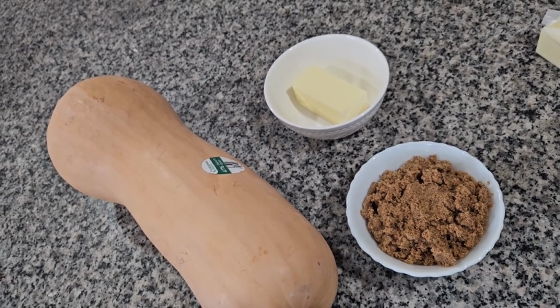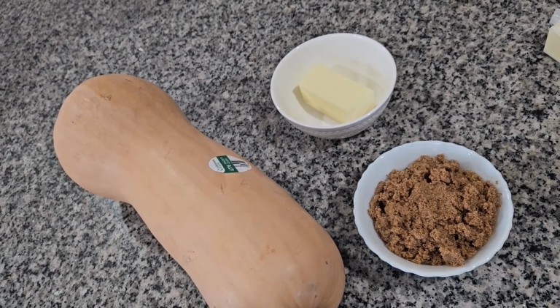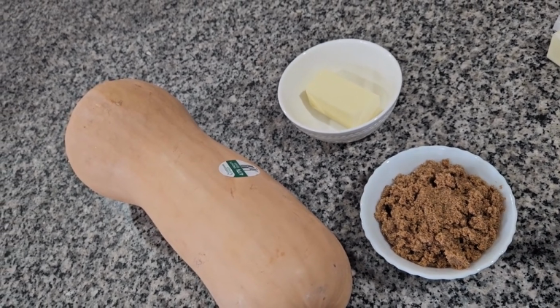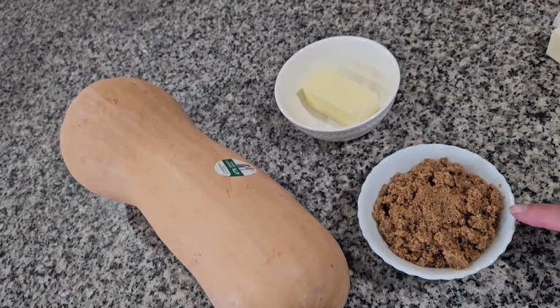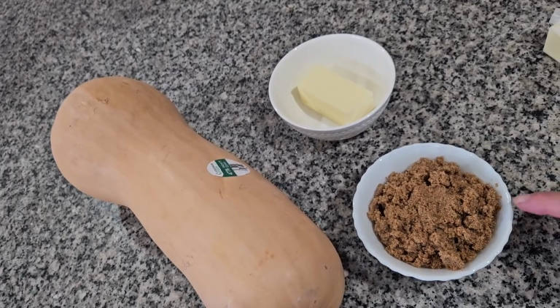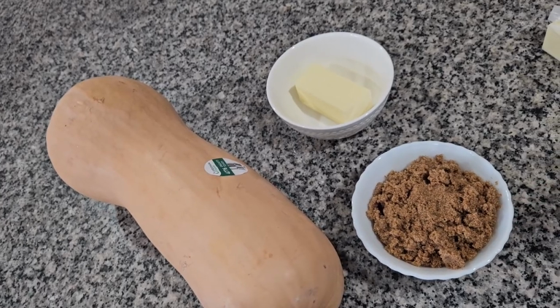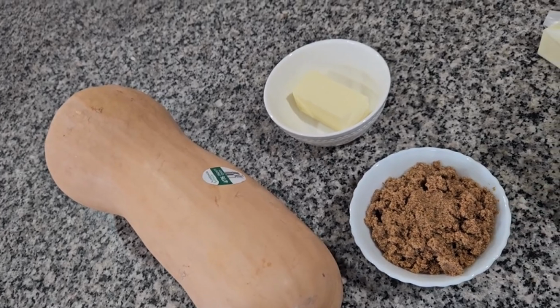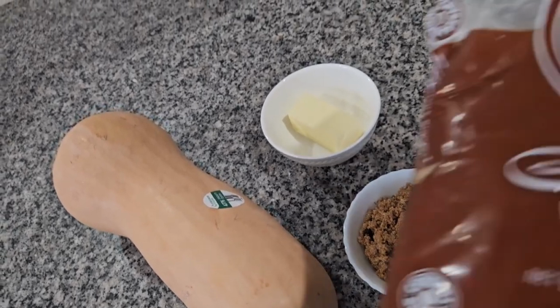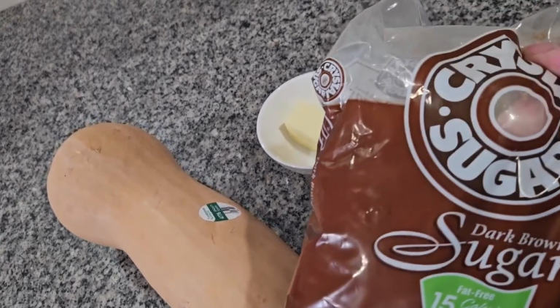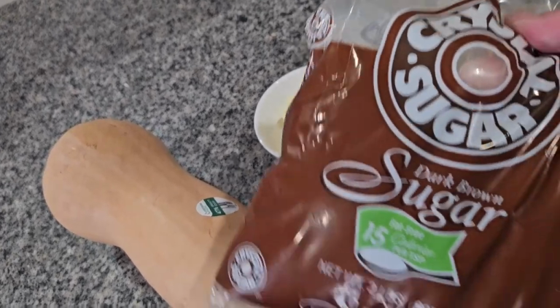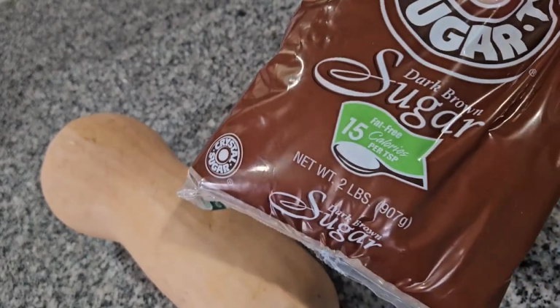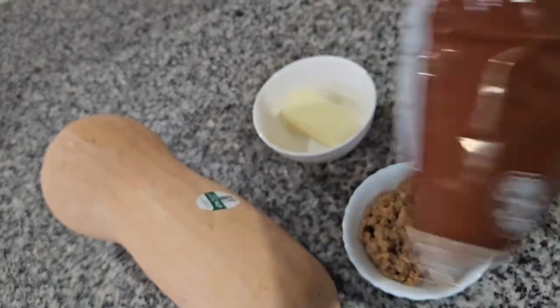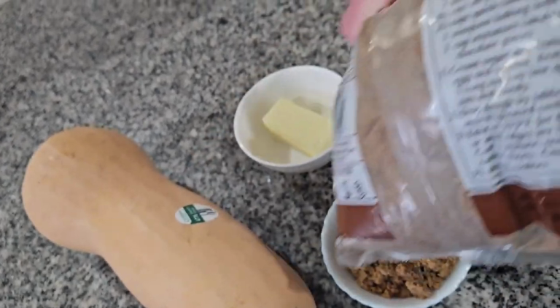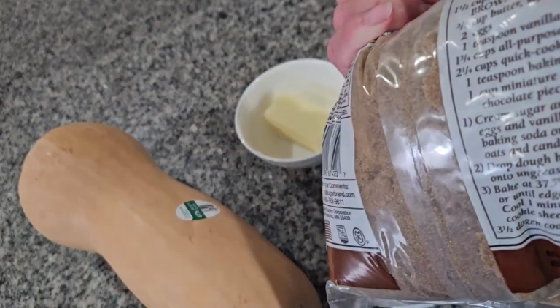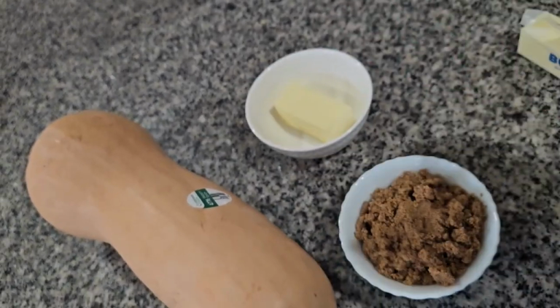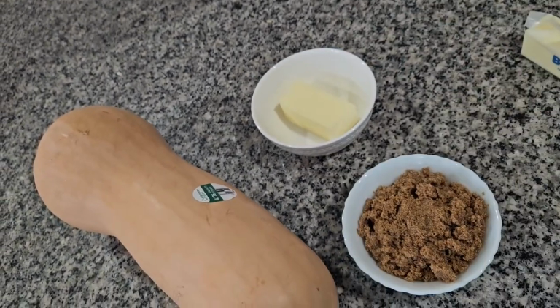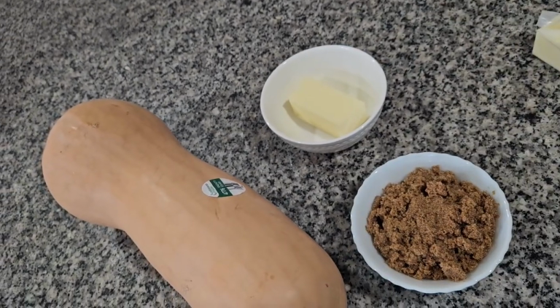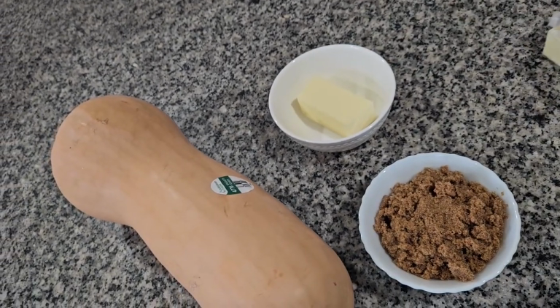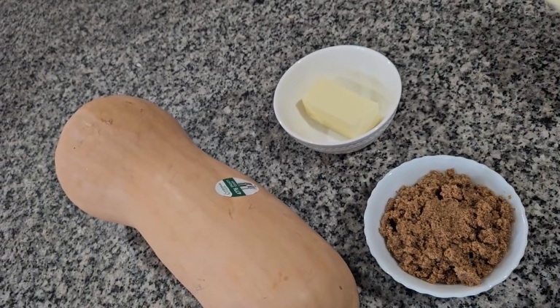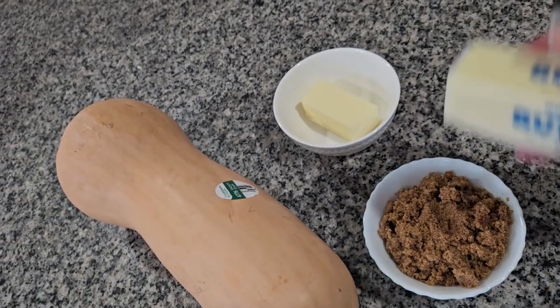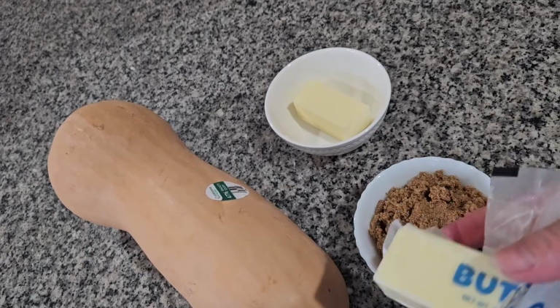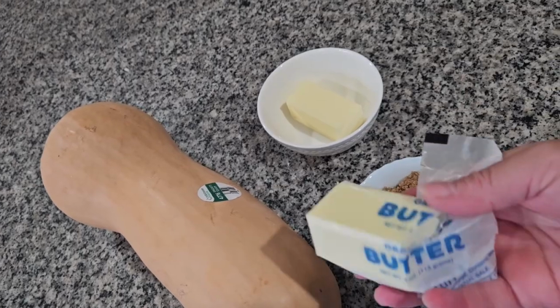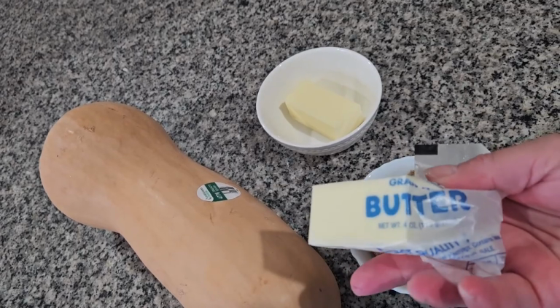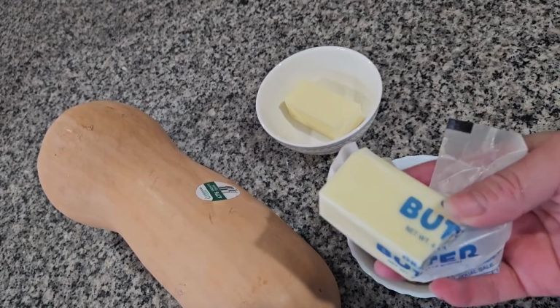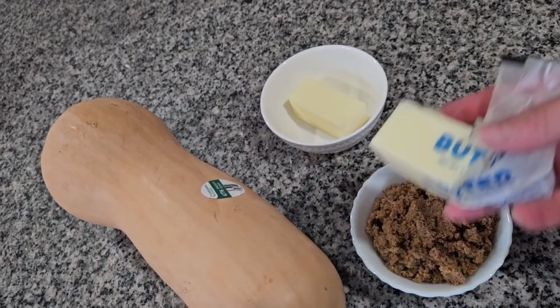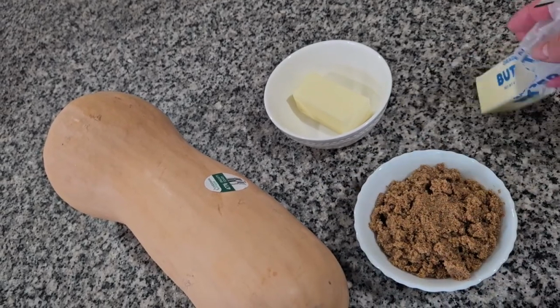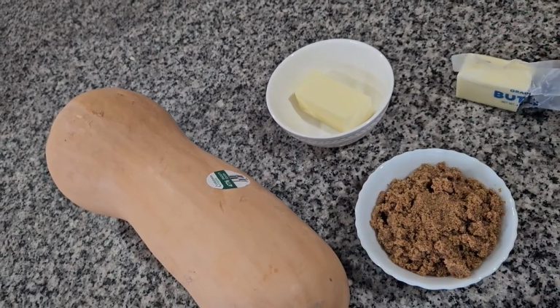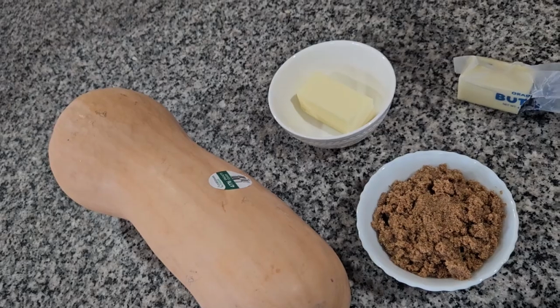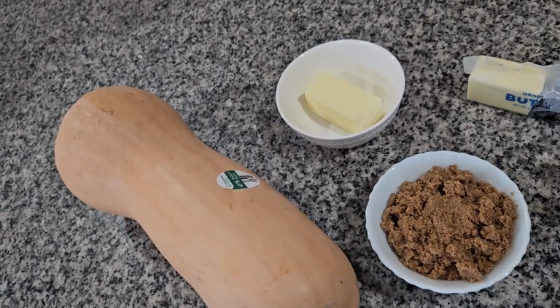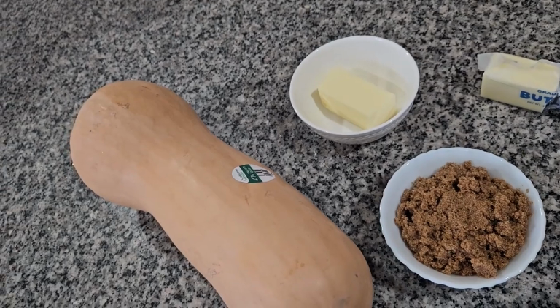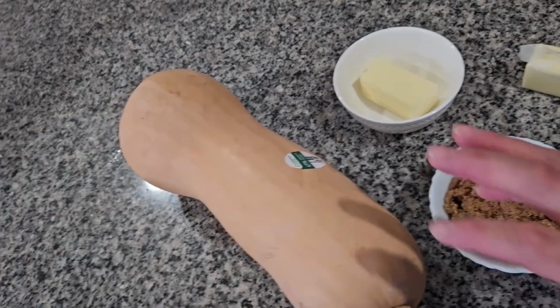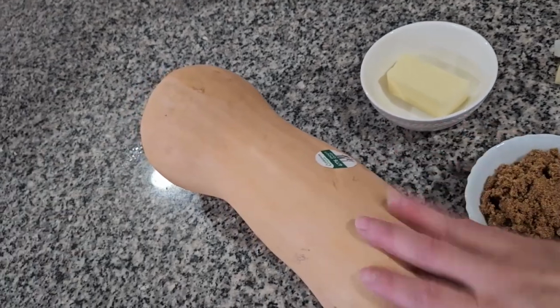For this one I'm gonna use one cup of brown sugar — this is the kind I'm using, the real dark one — and I'm gonna use half a bar of butter.